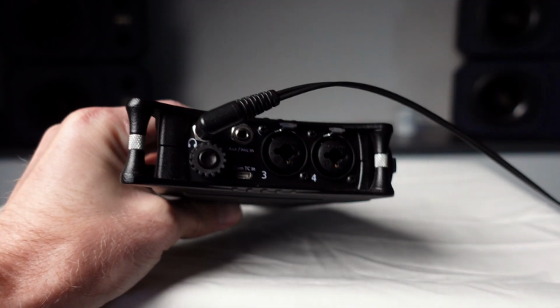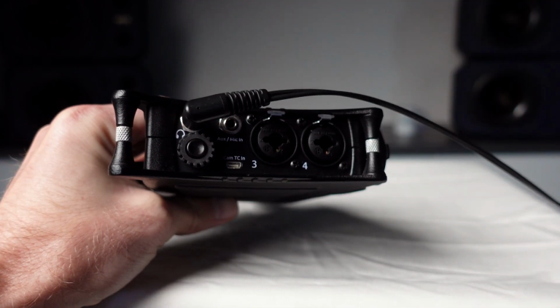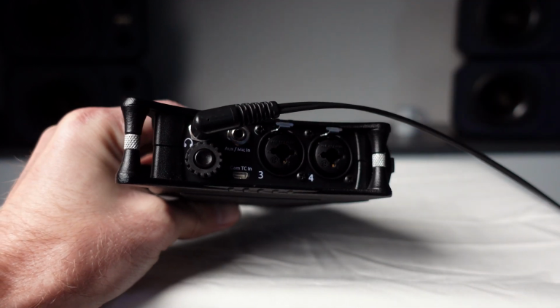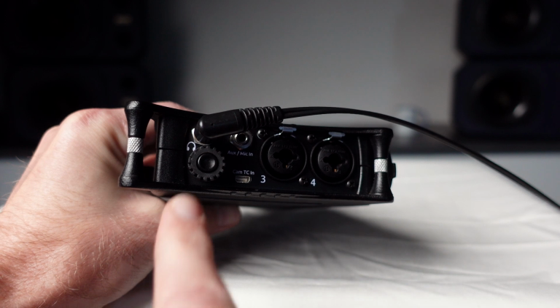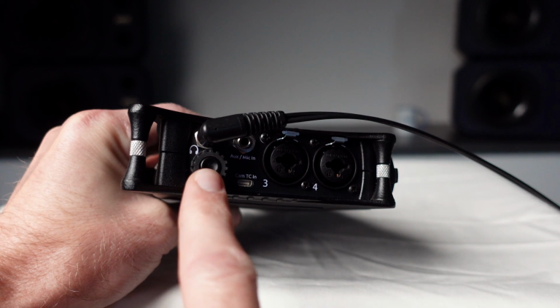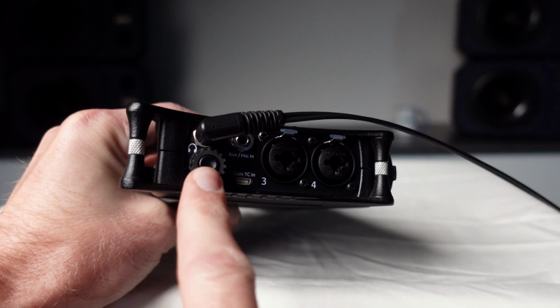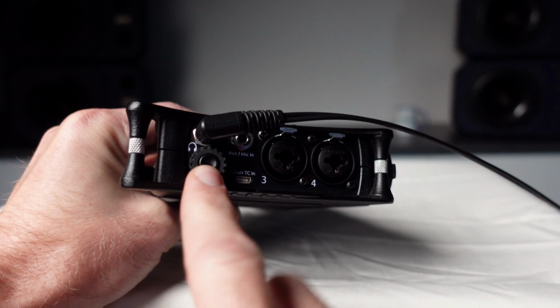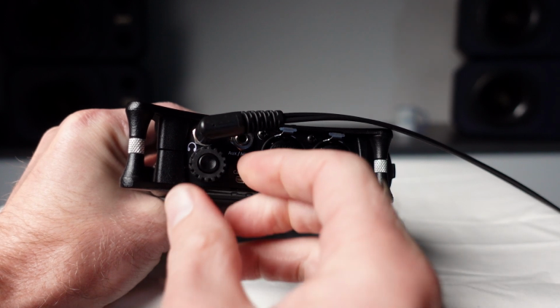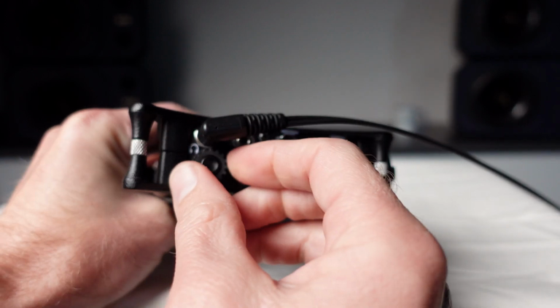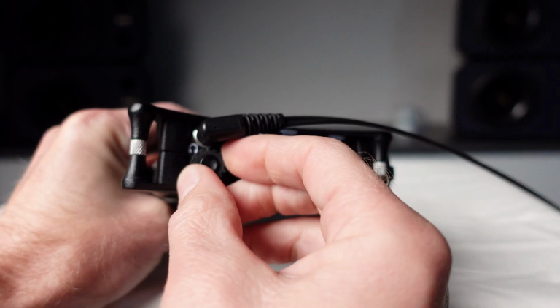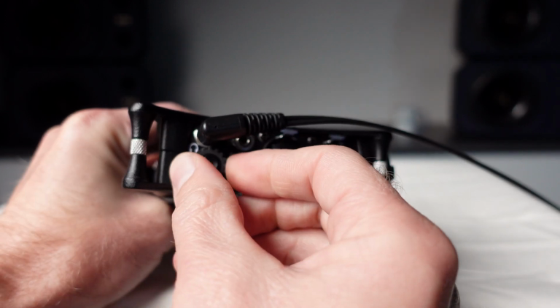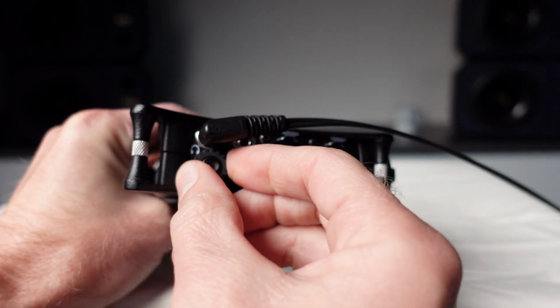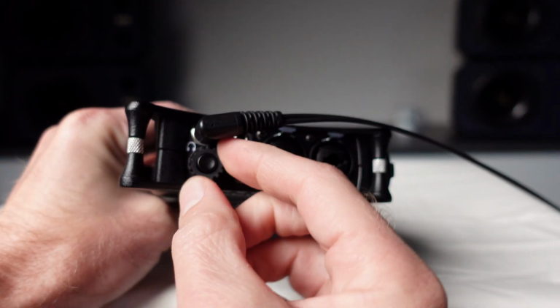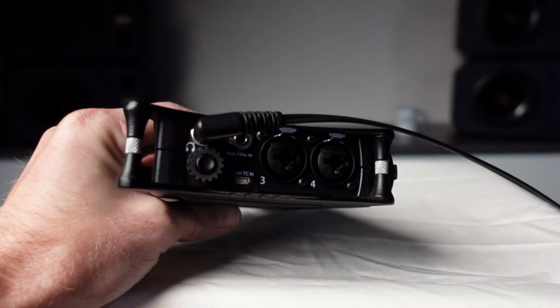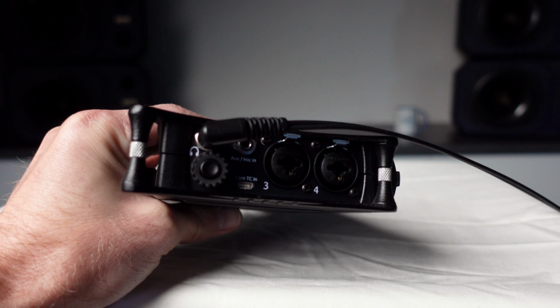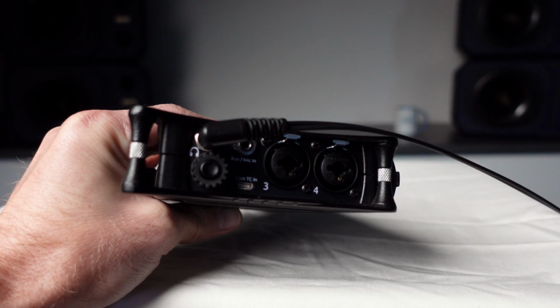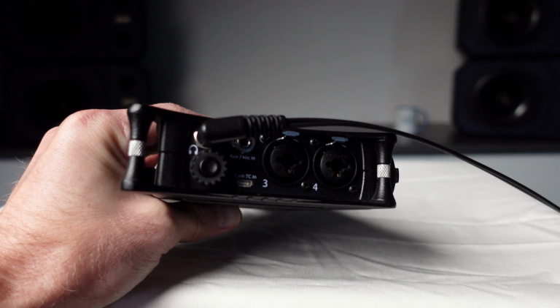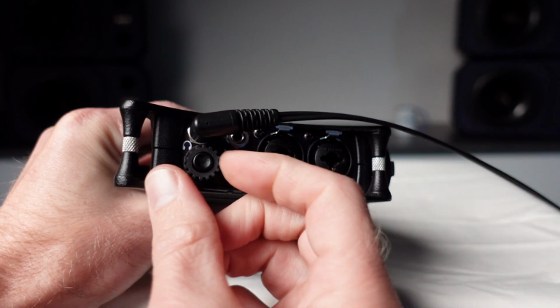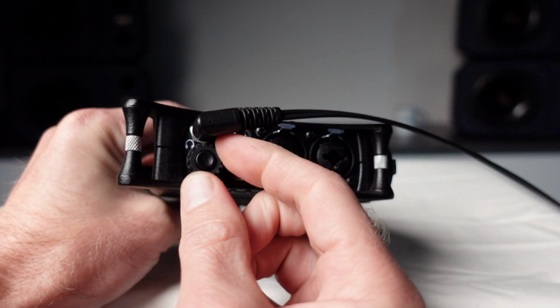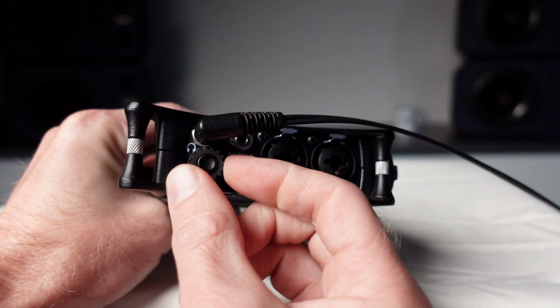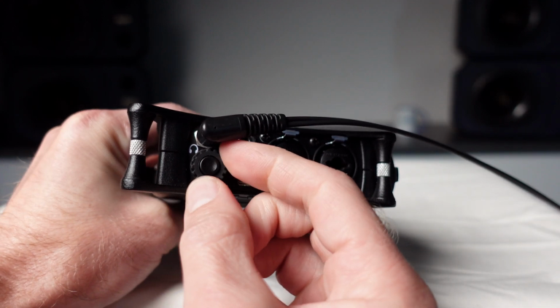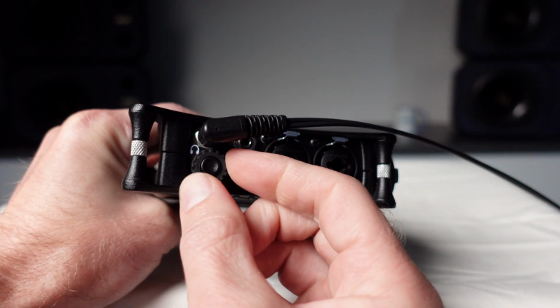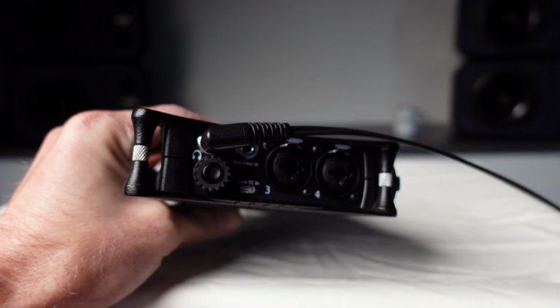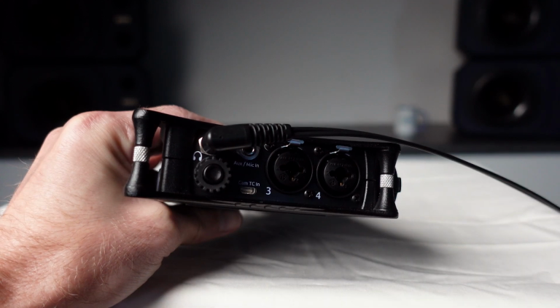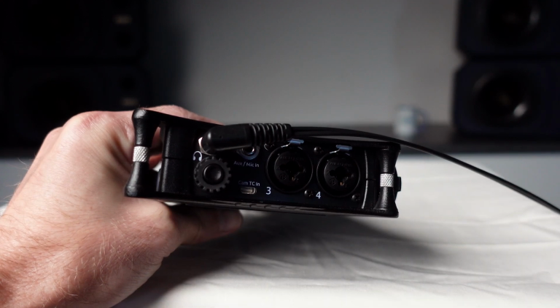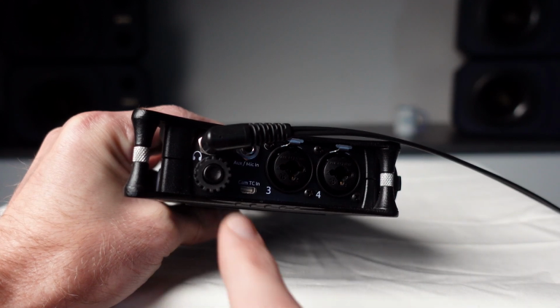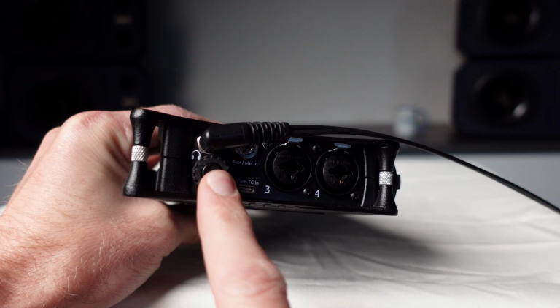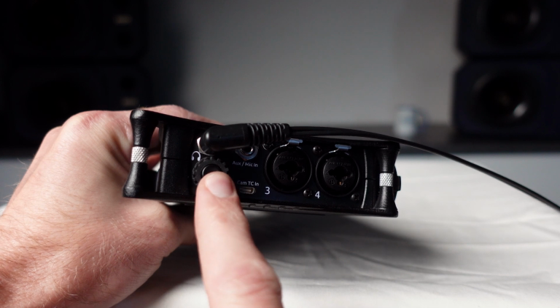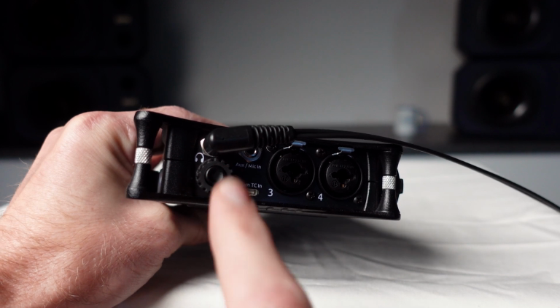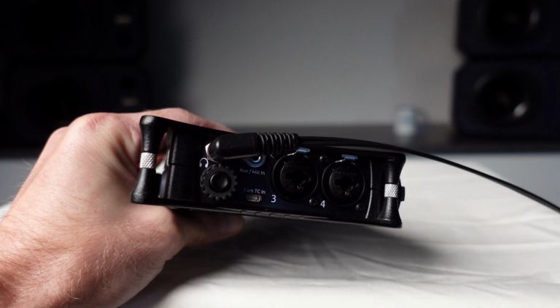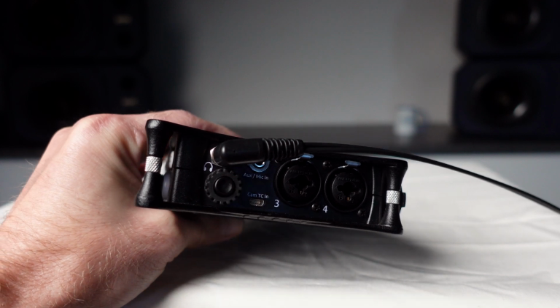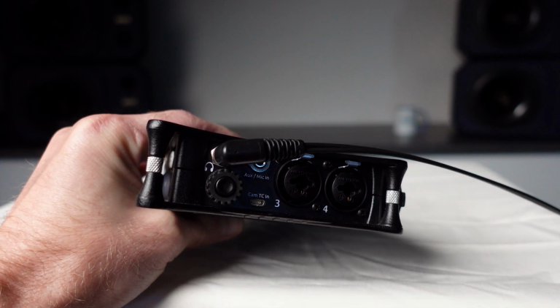Below the headphone output you can see a rotary encoder. This will be used to control the headphone level. It will also be used to navigate through the menu by turning the knob and selecting menu items by pressing the knob.